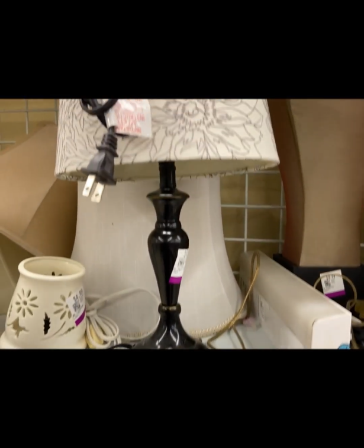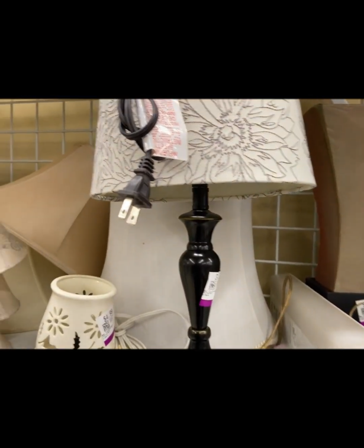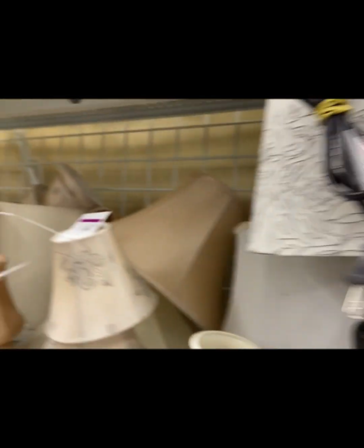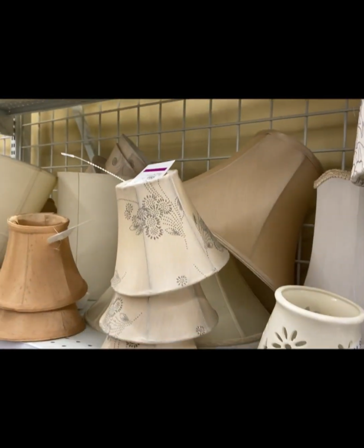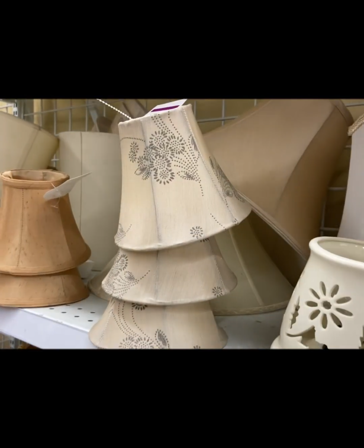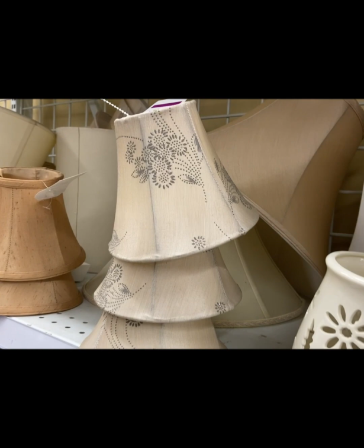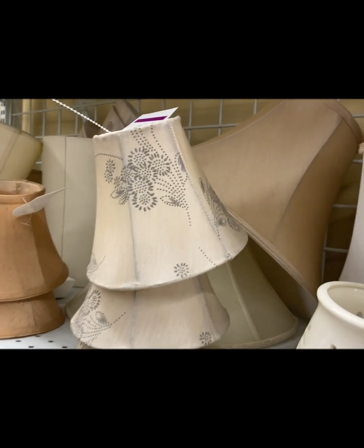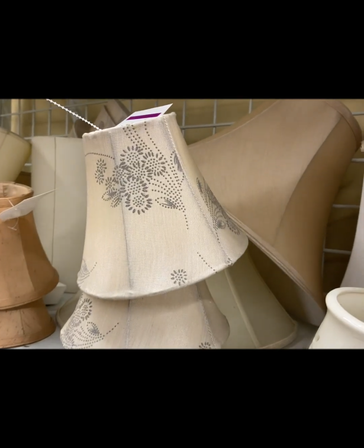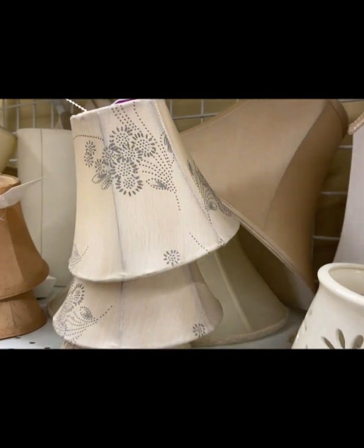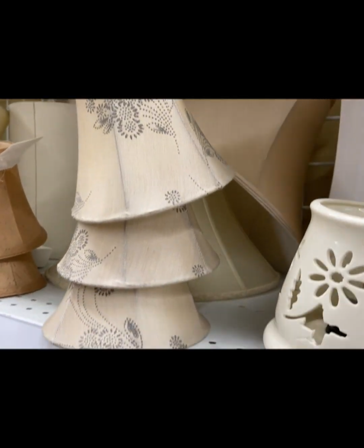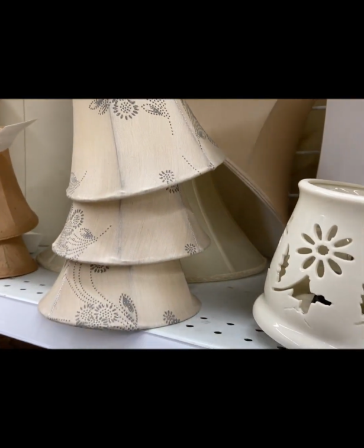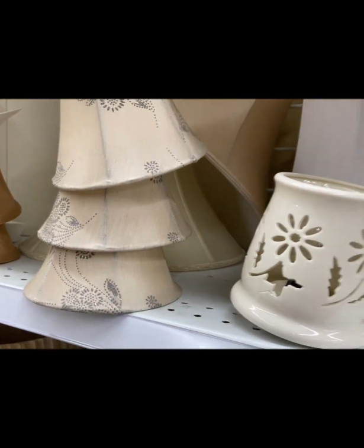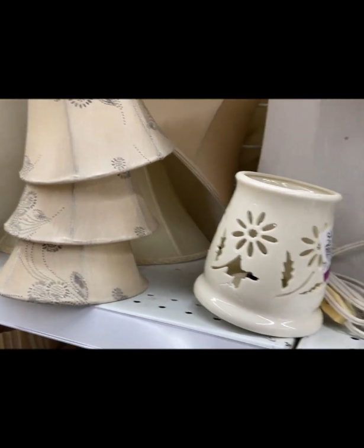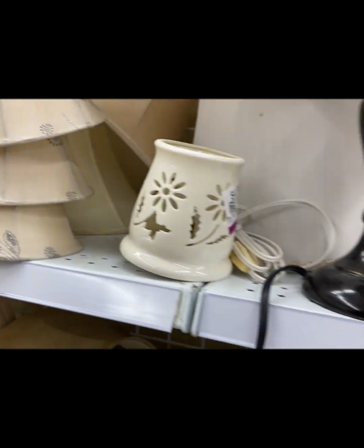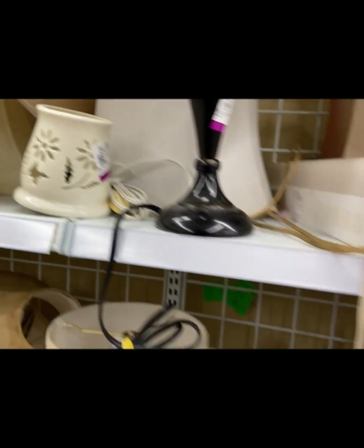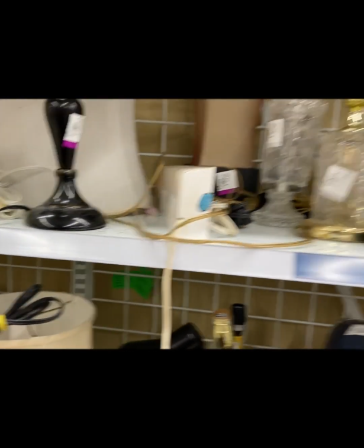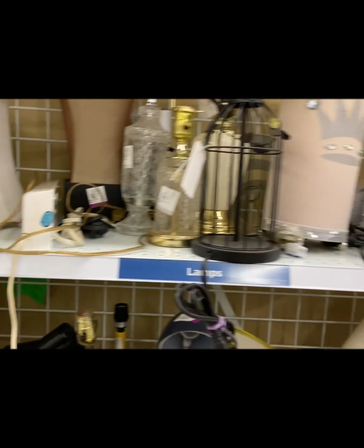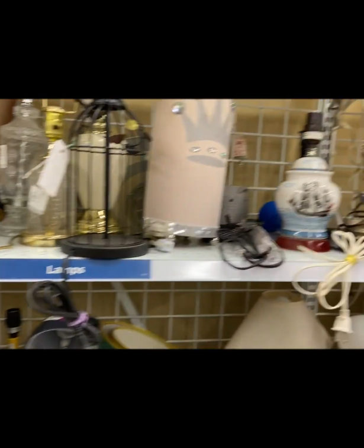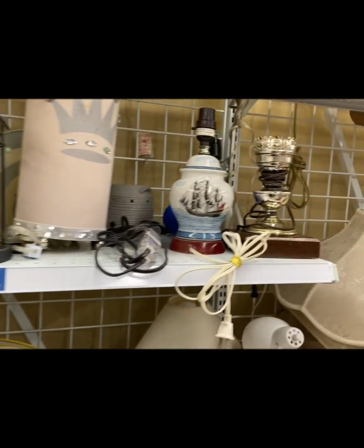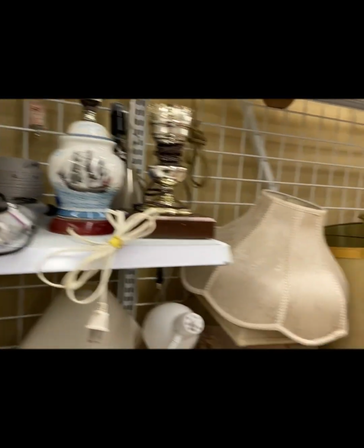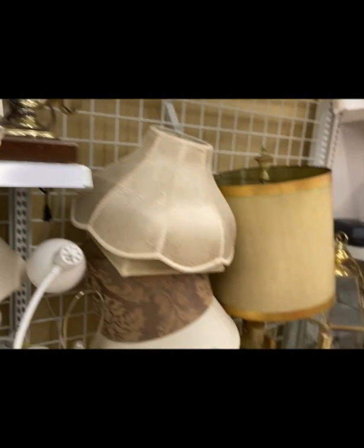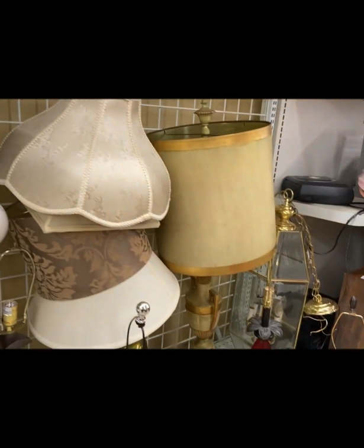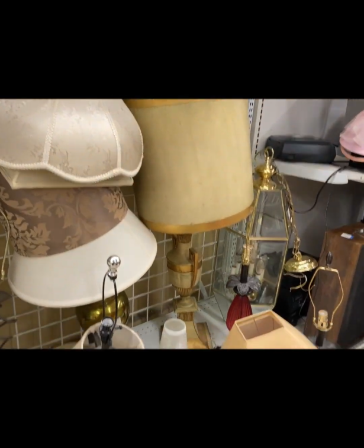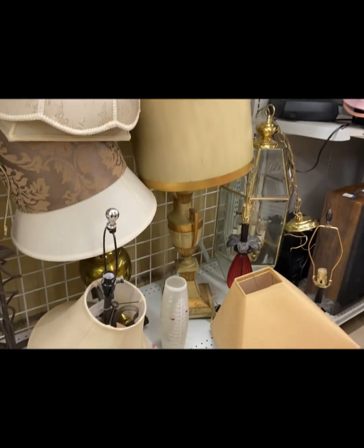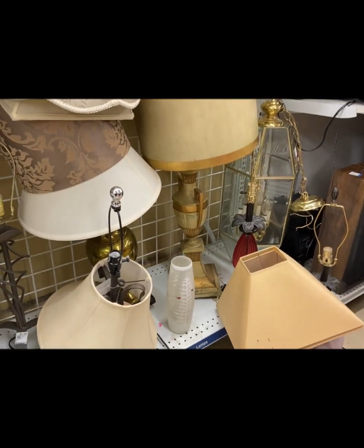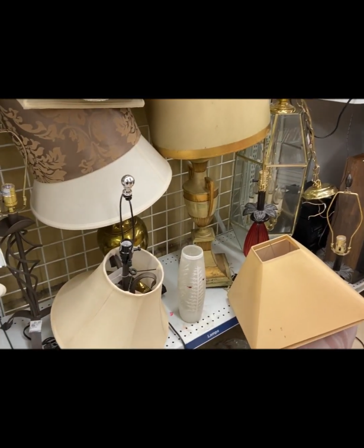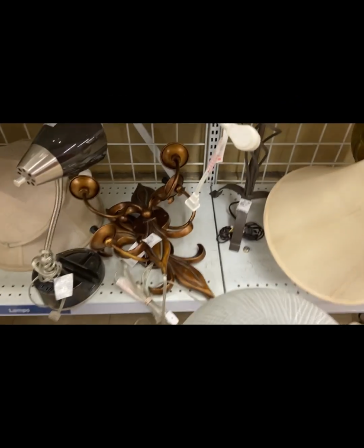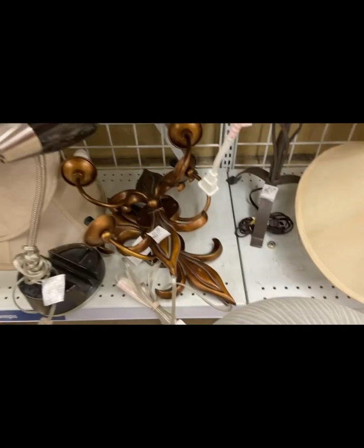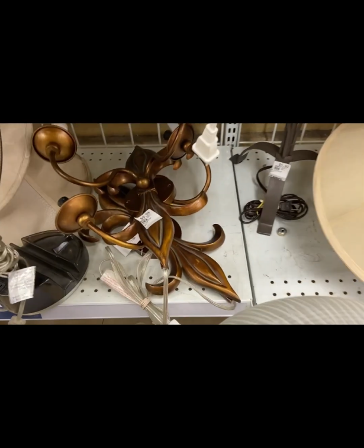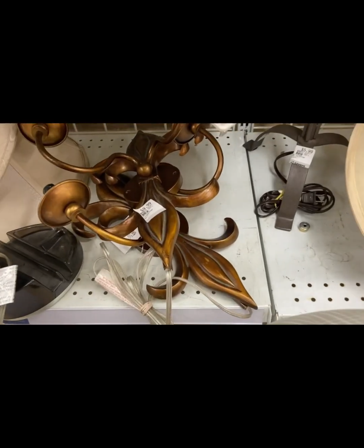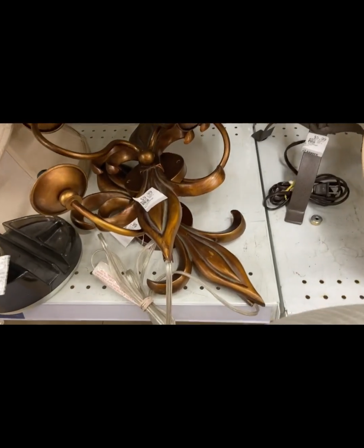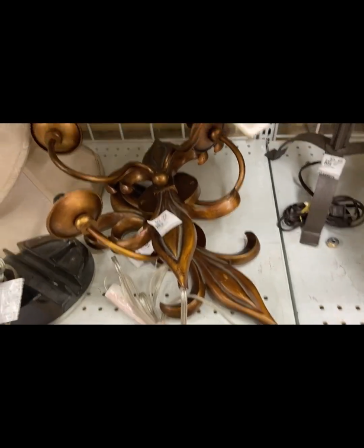I always check out the lamp section. Look at these cute little shades — they had like a bumpy paint texture on them, really really cute. I didn't see much else that I was interested in.